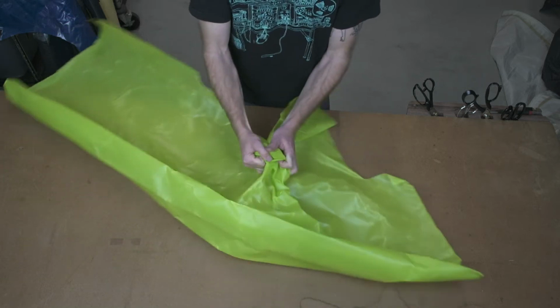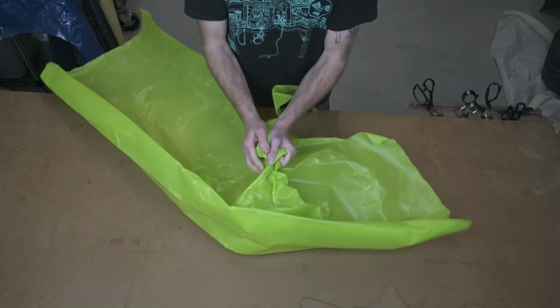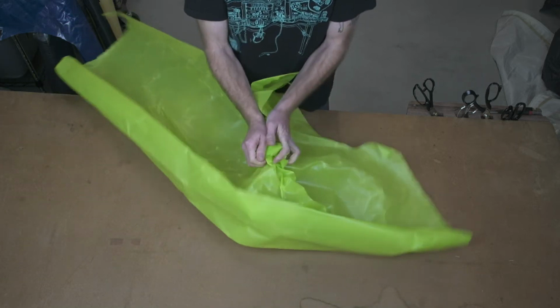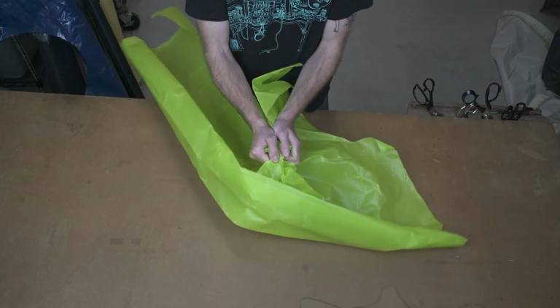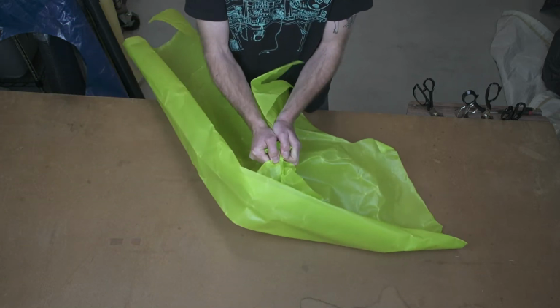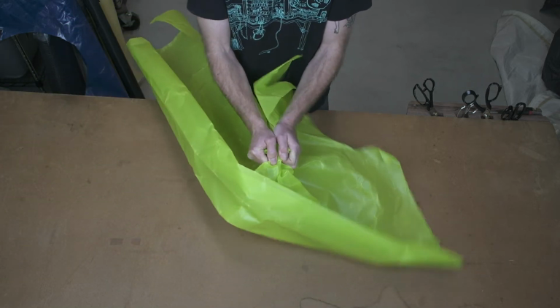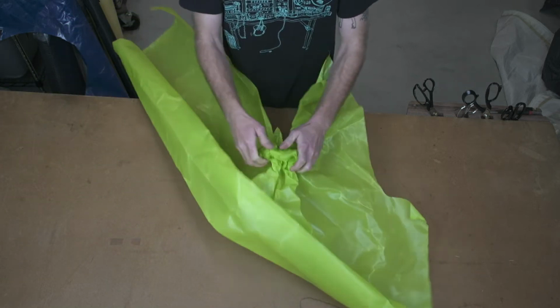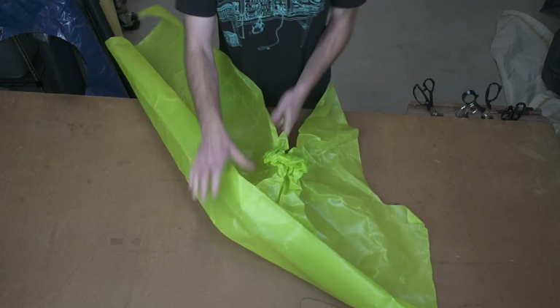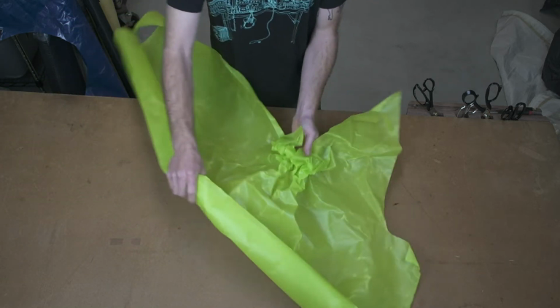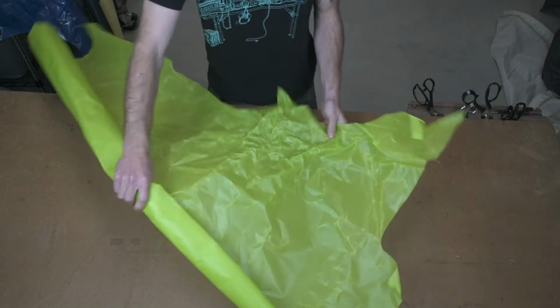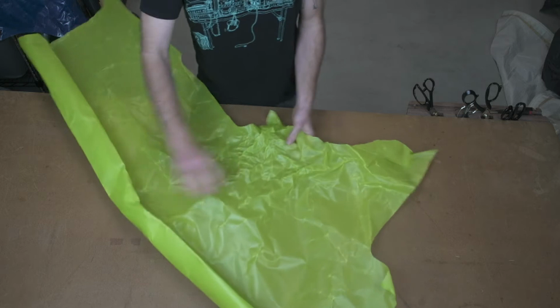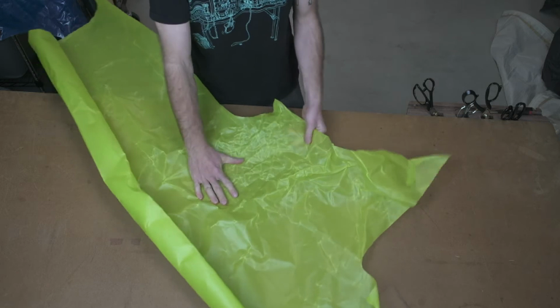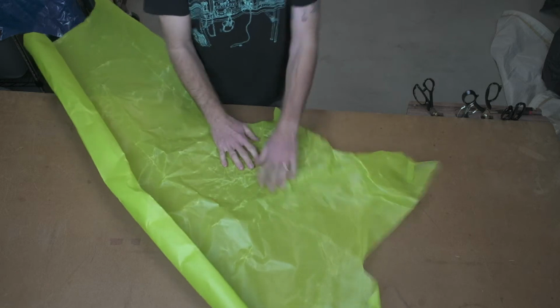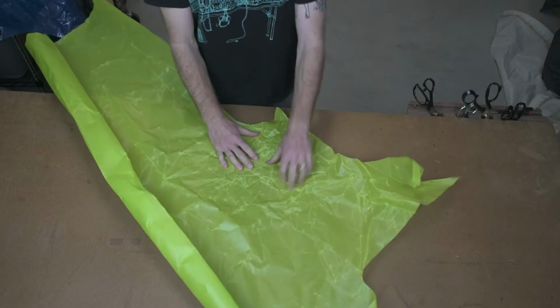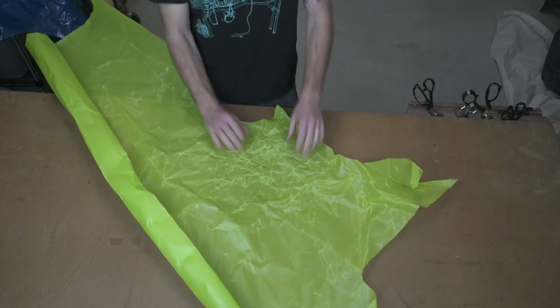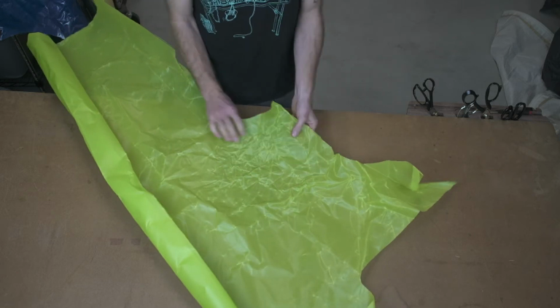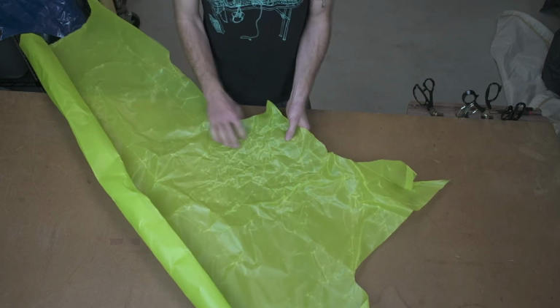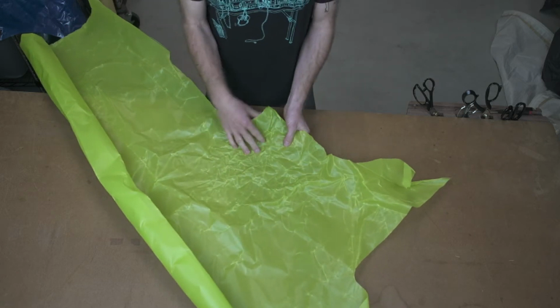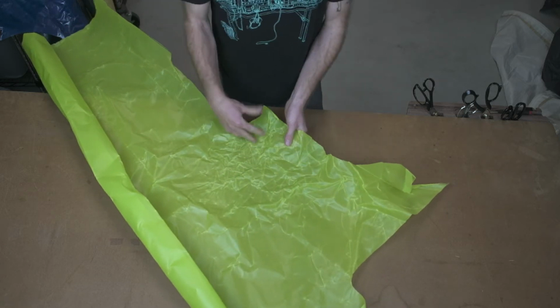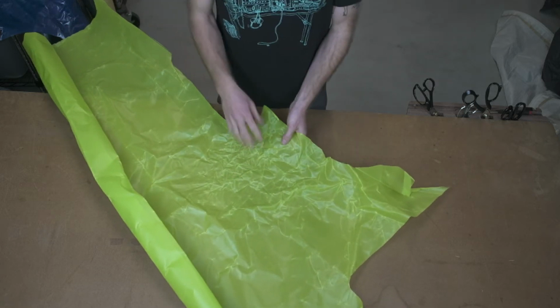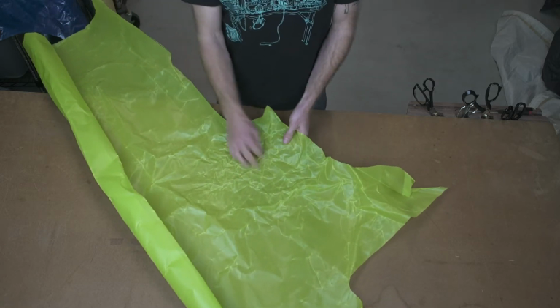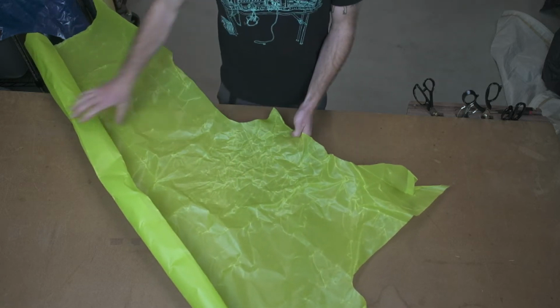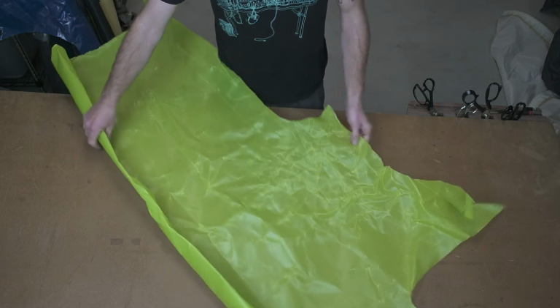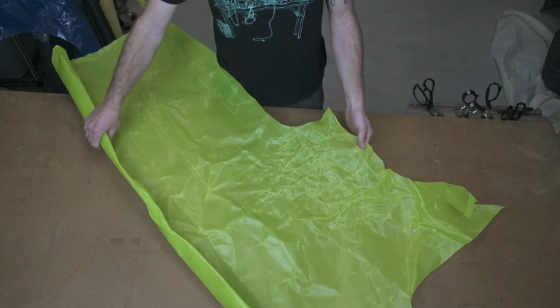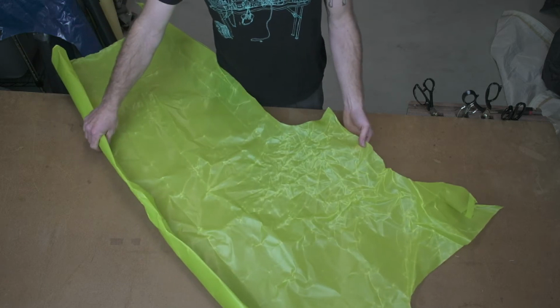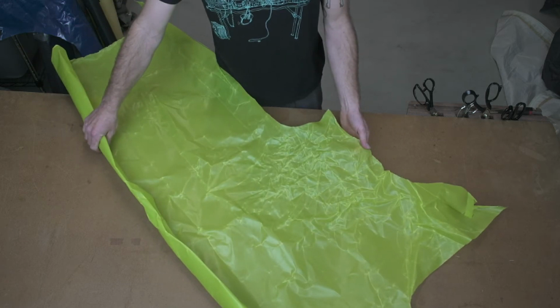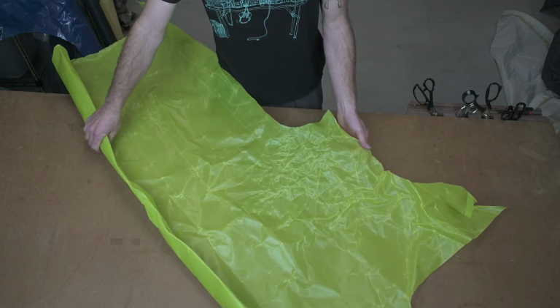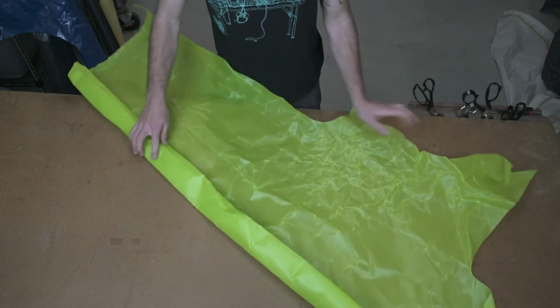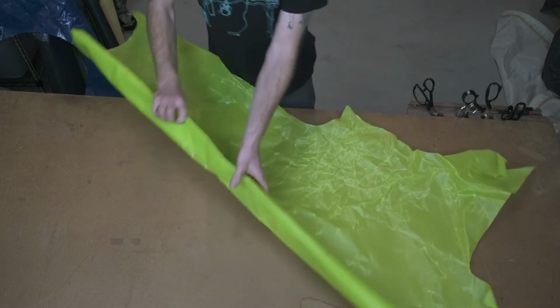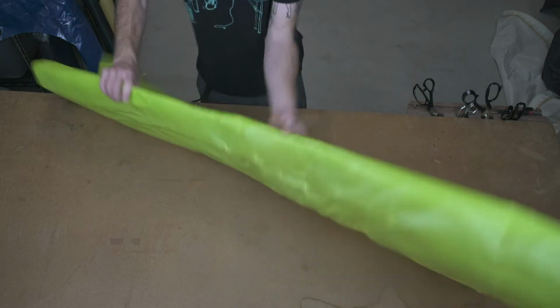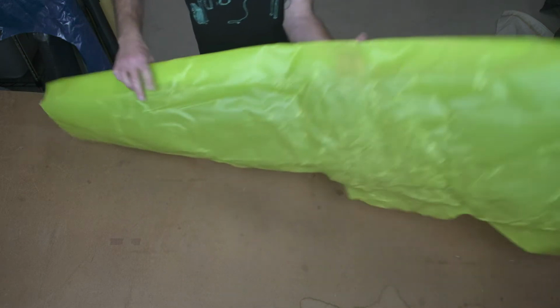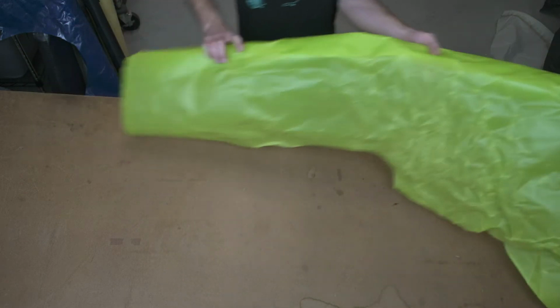It's got a nice matte texture to it, and the more it gets crumpled up, the cooler it looks. Very long-lasting fabric, super durable, and highly visible. So that's the Neon Green.